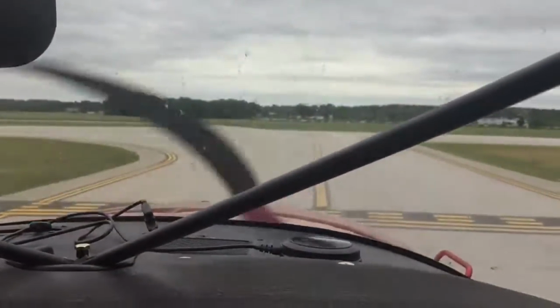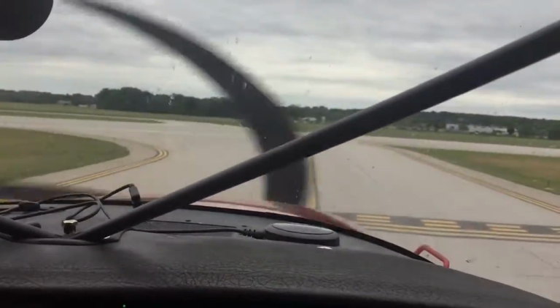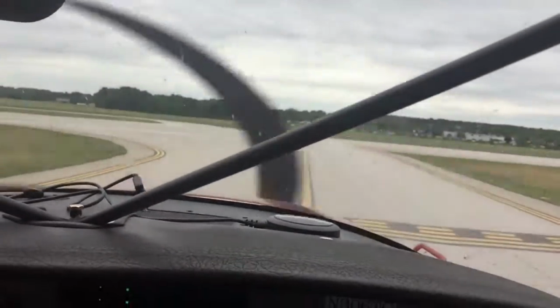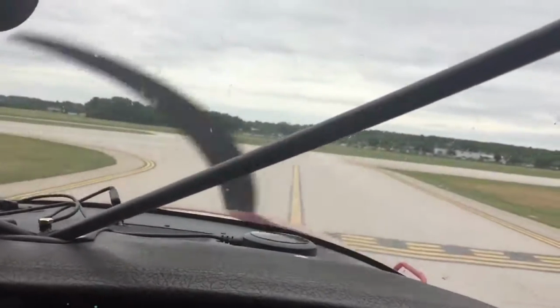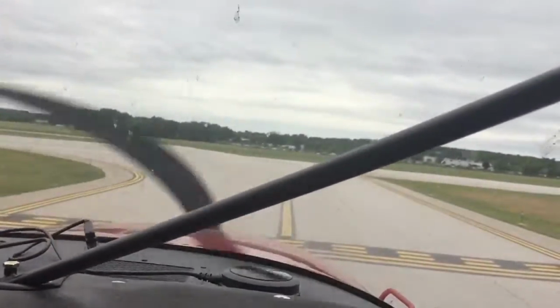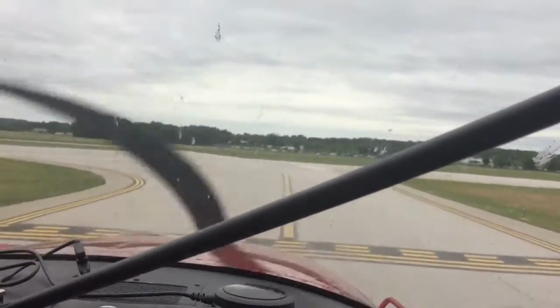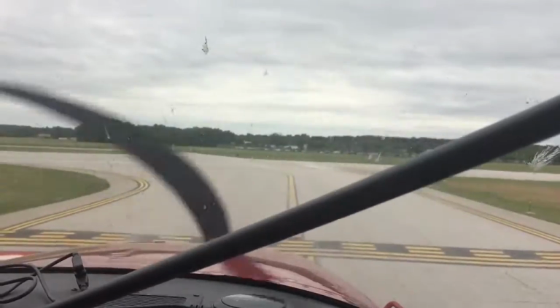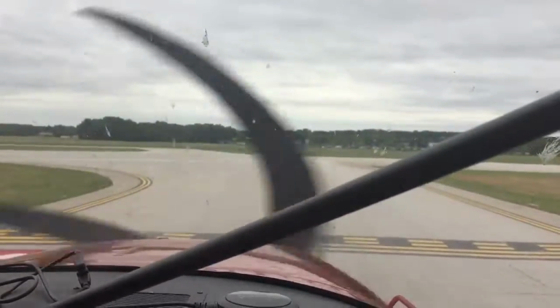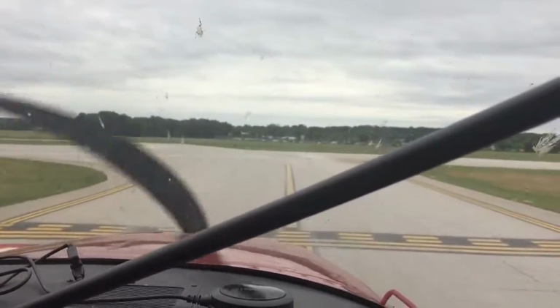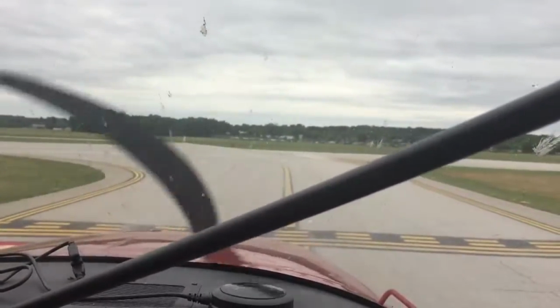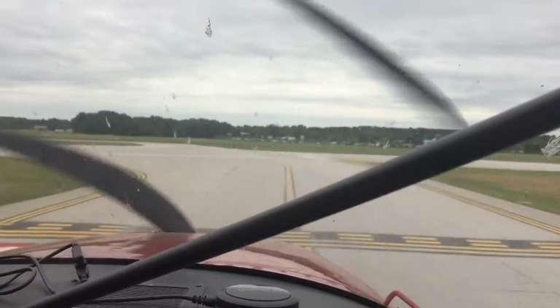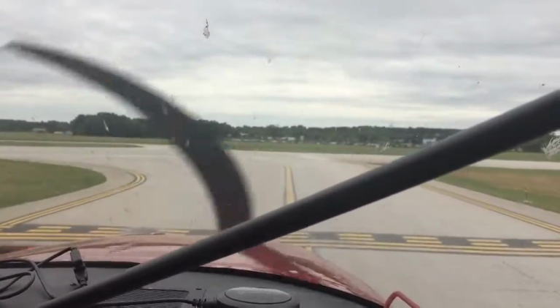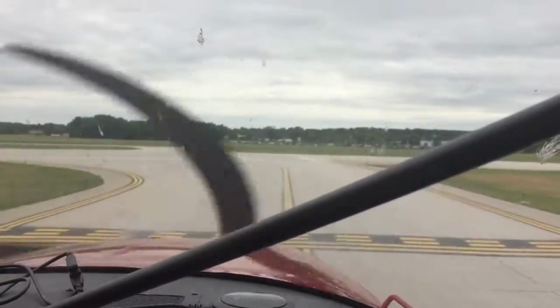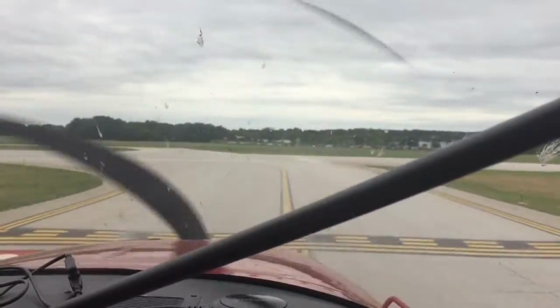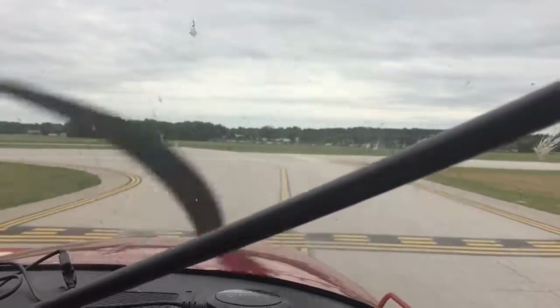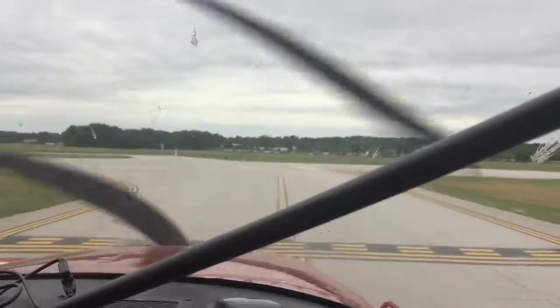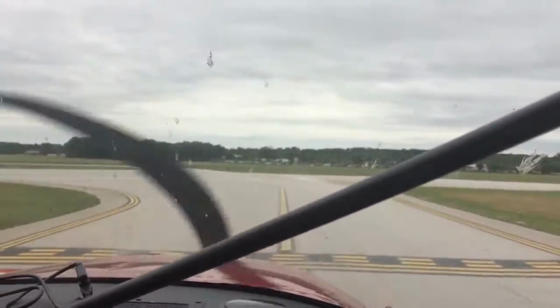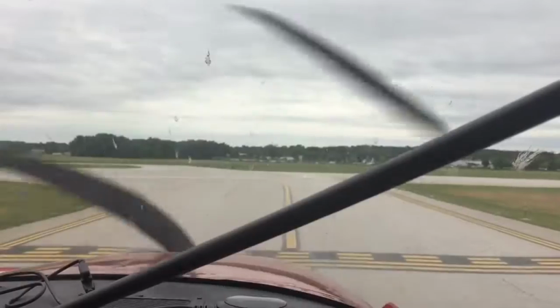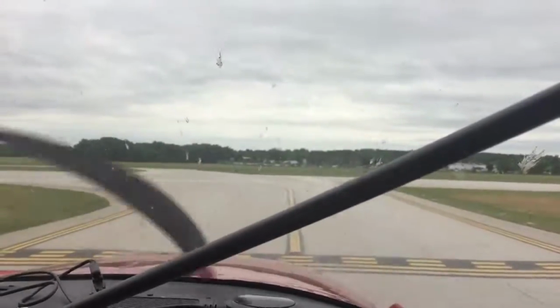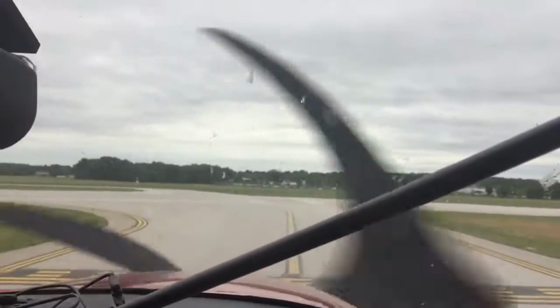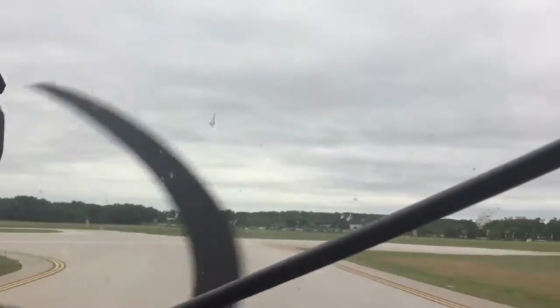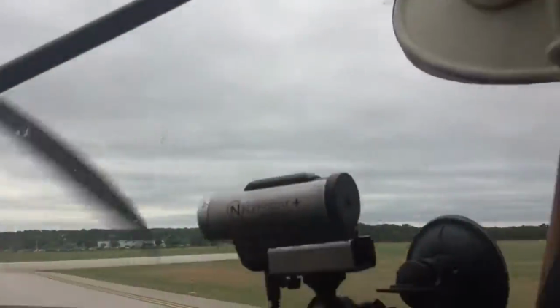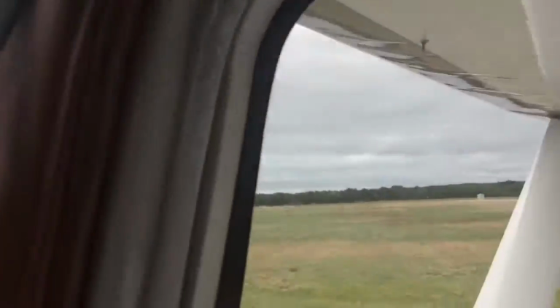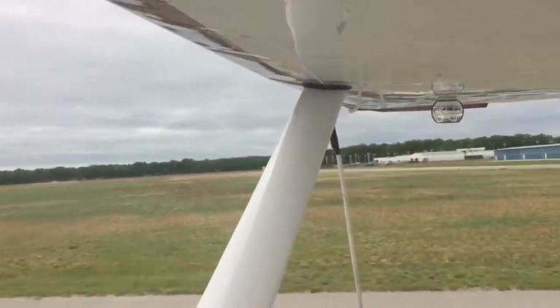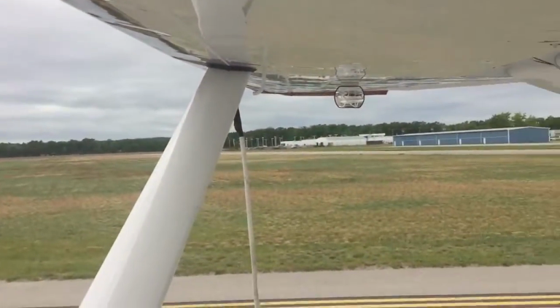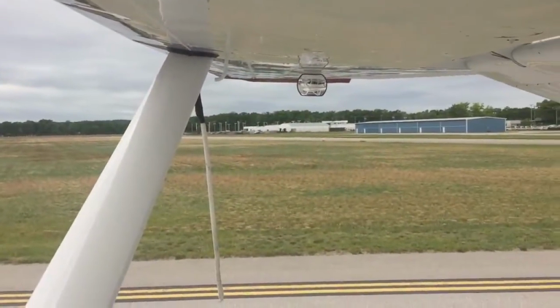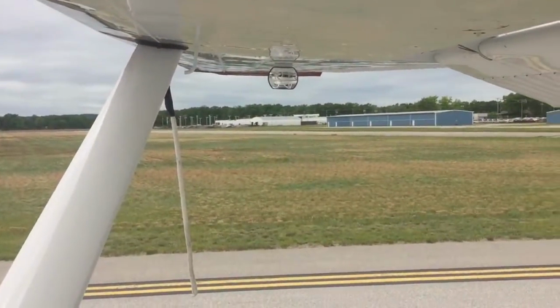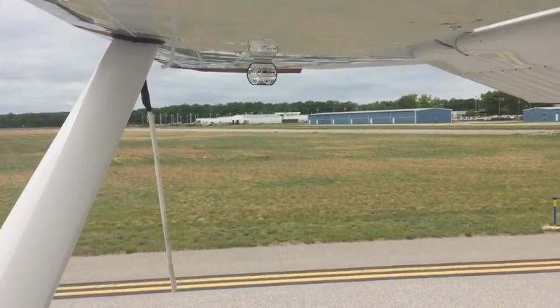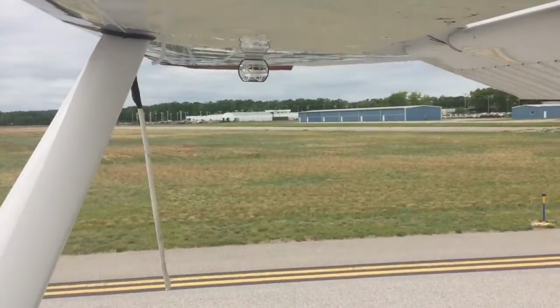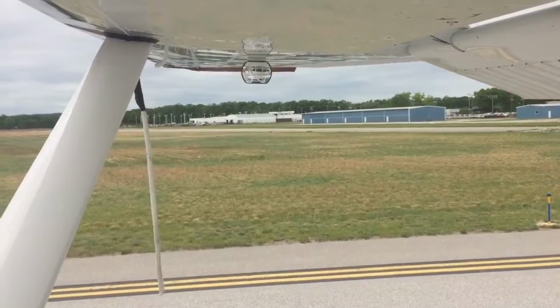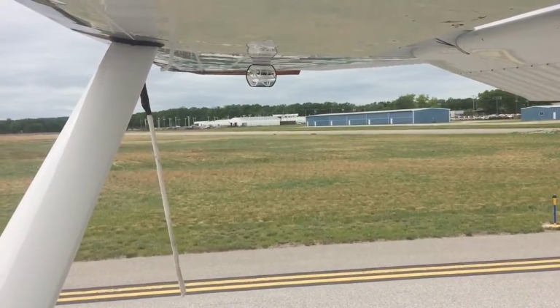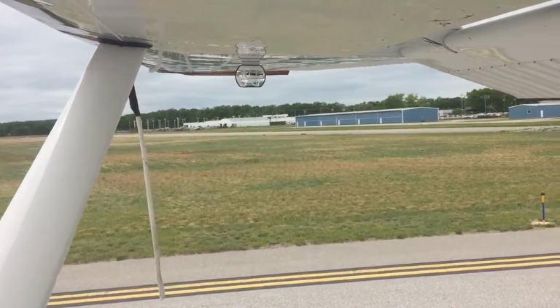We're going to do a test flight here in Traverse City, Michigan for this Hartzell propeller, sitting up pretty high here on a Cessna Skywagon float plane with amphibian floats.